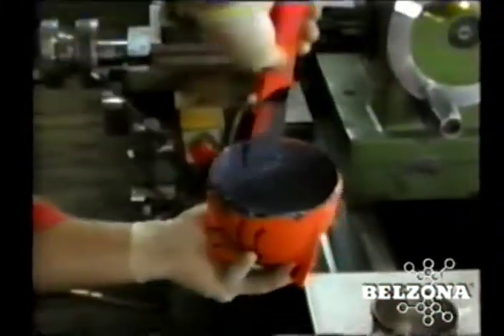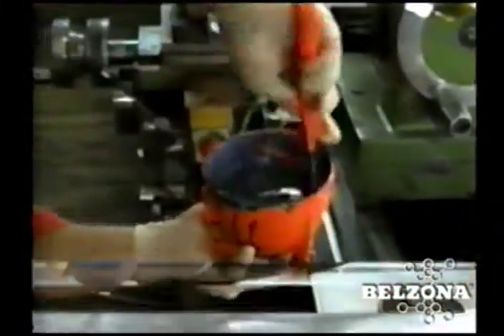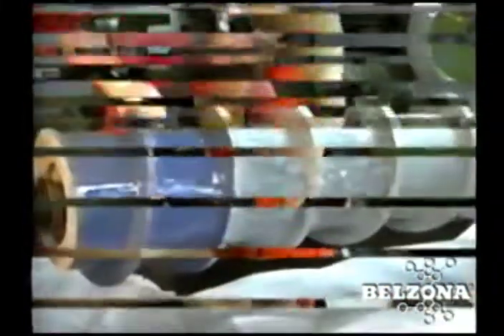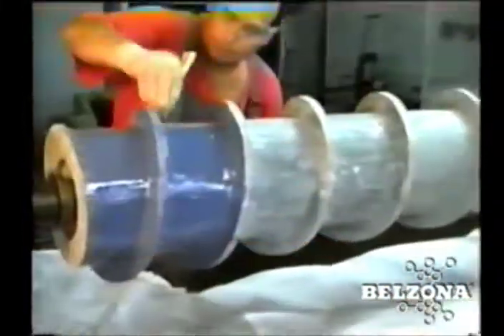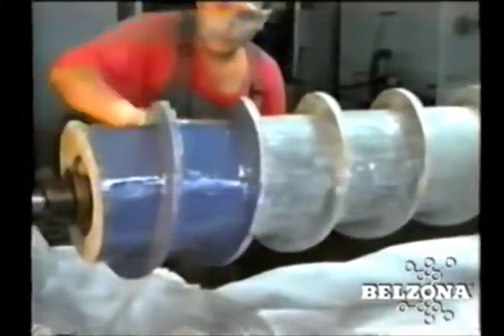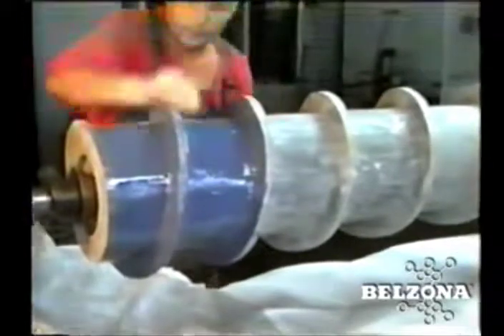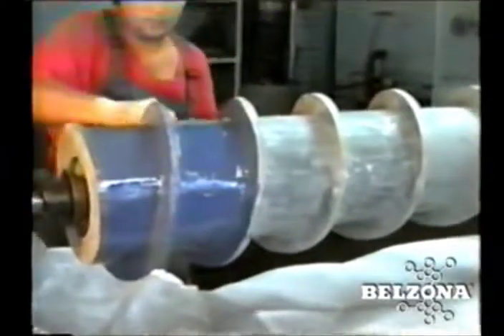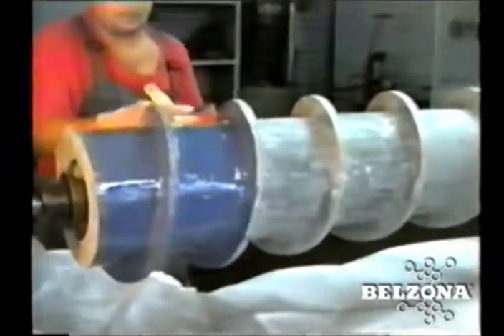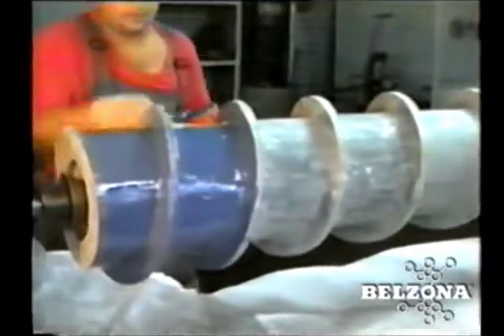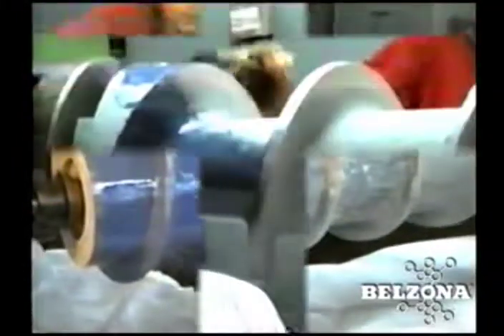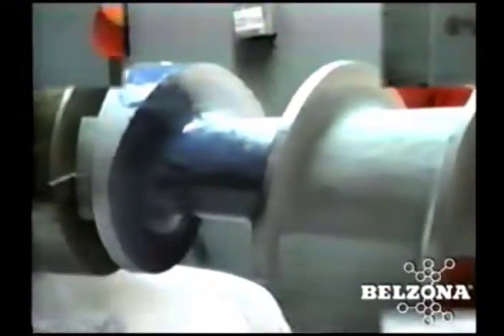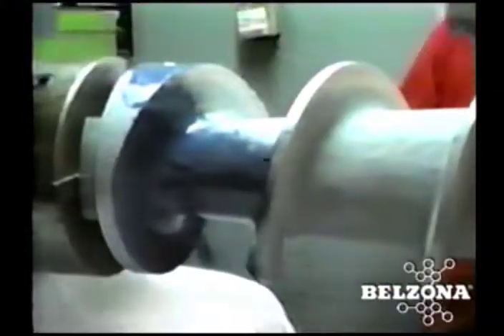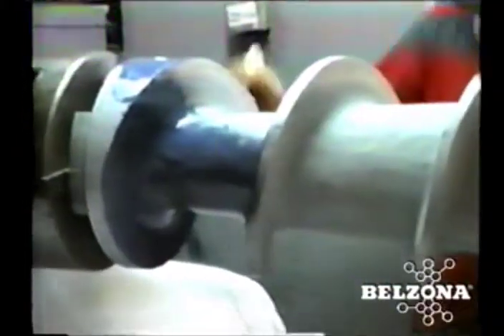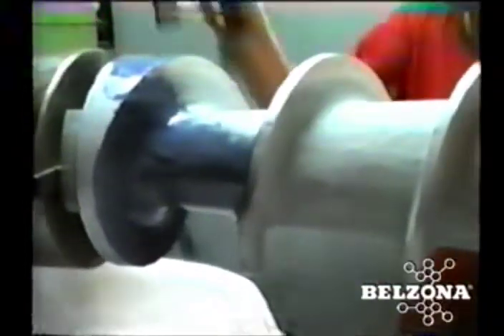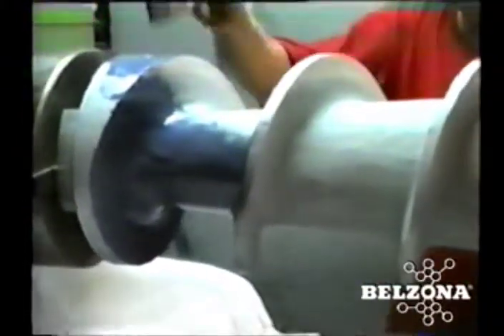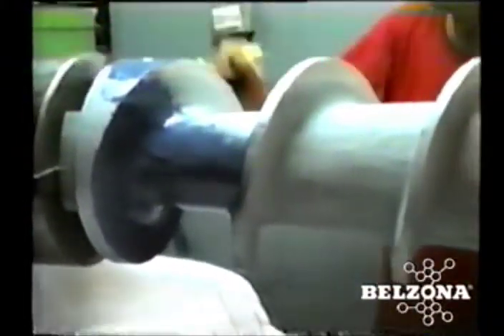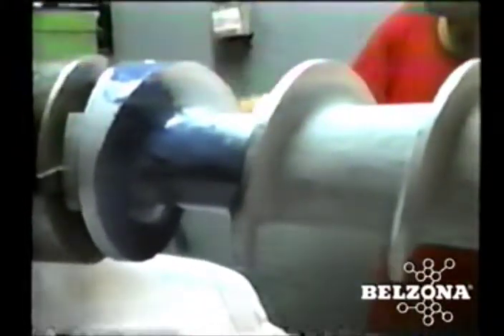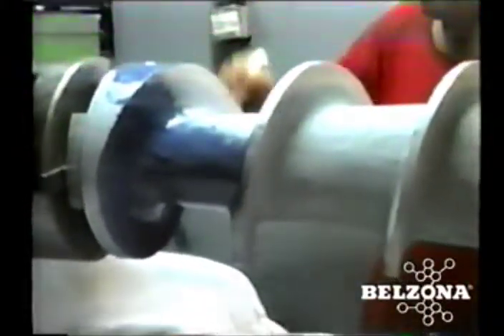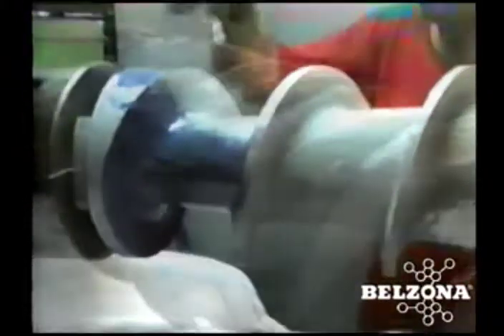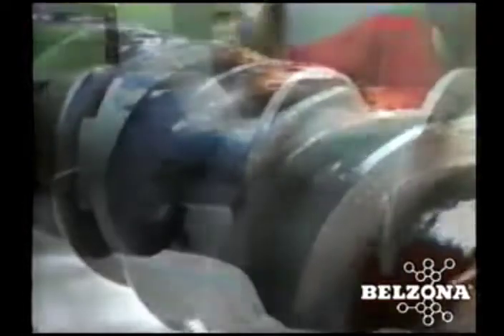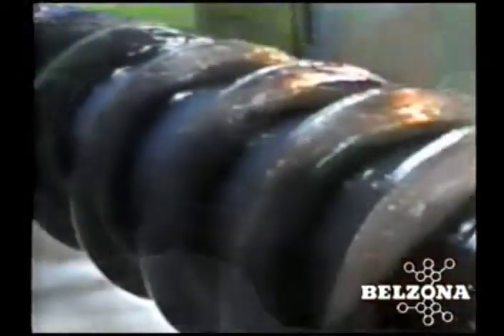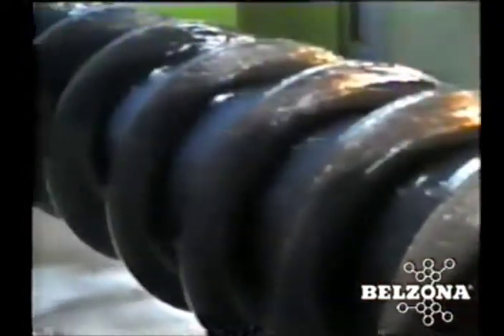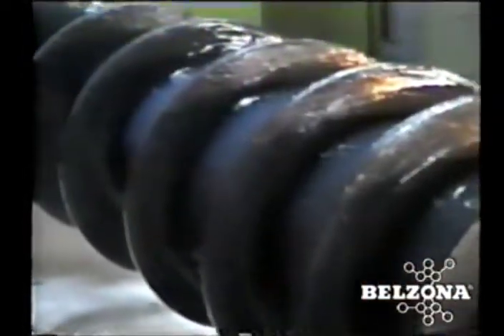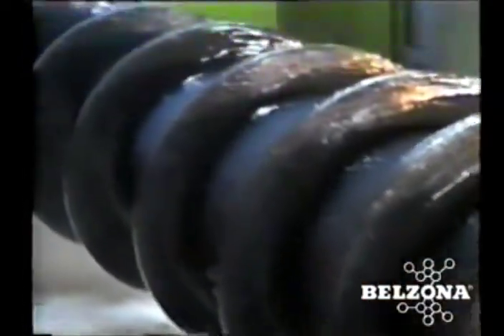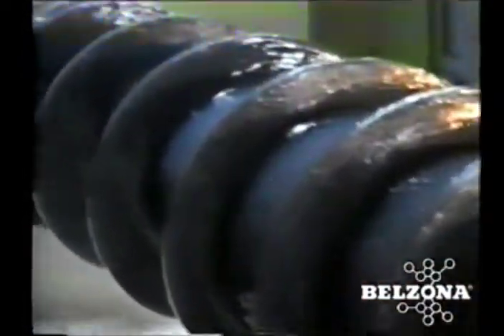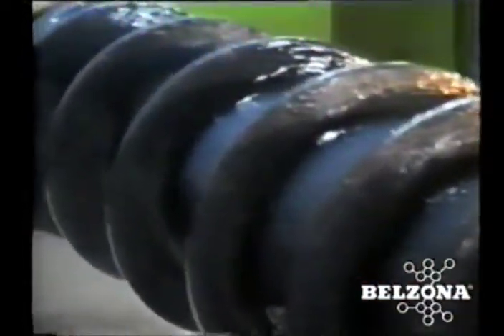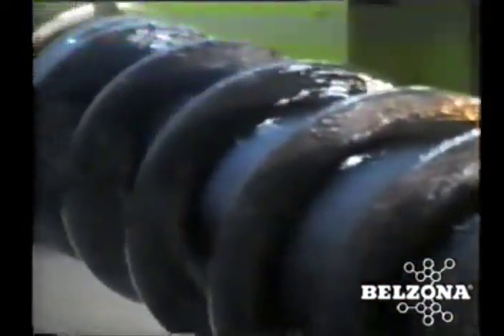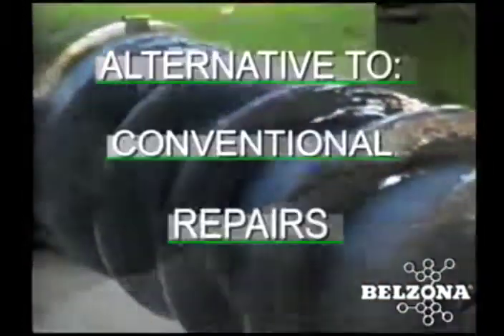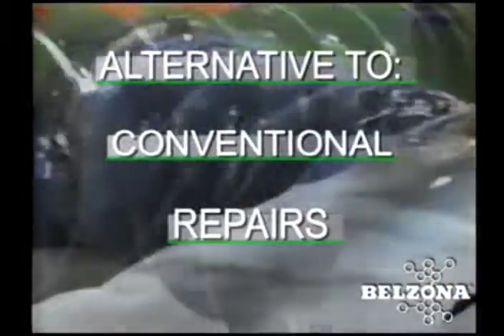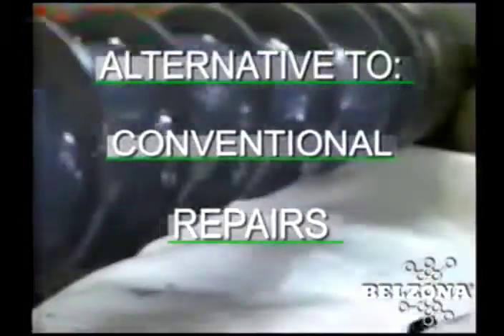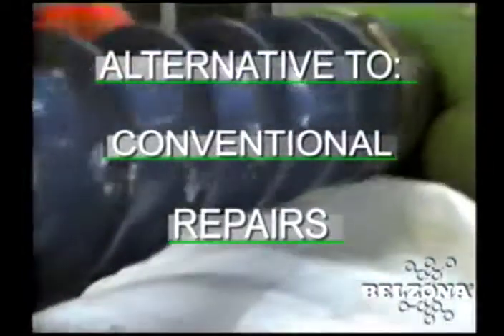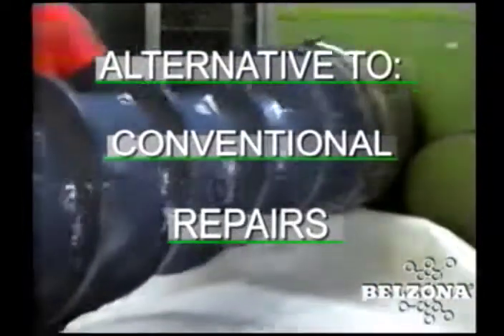Since 1952, Belzona's proven solutions and products have been demonstrated to be a cost-effective alternative to conventional repairs. Shouldn't you be taking advantage of Belzona's know-how in your facility?